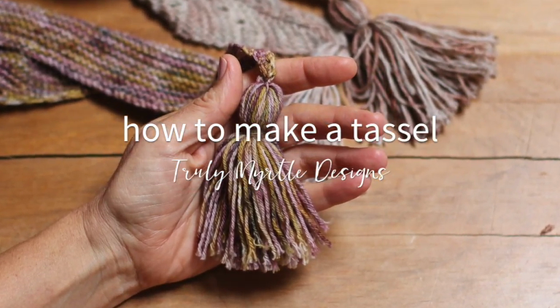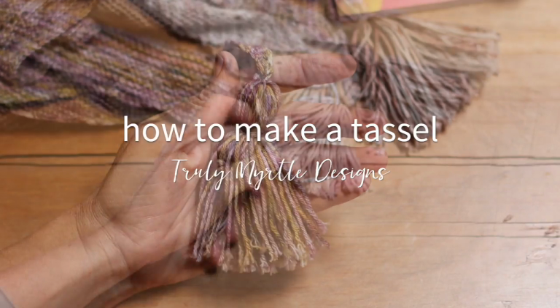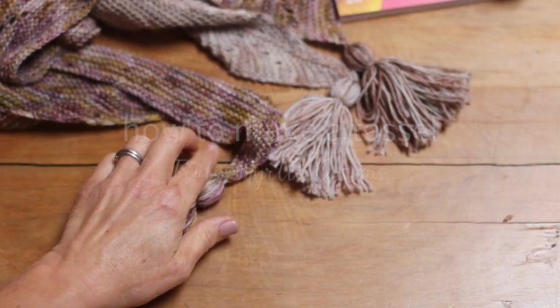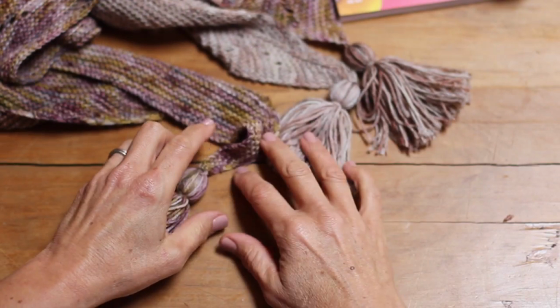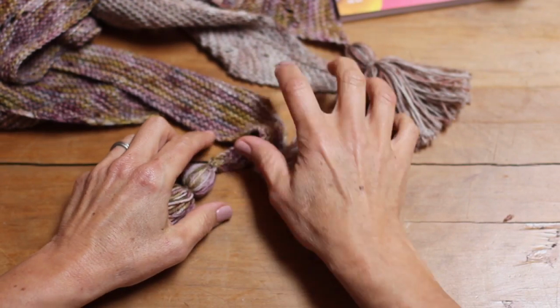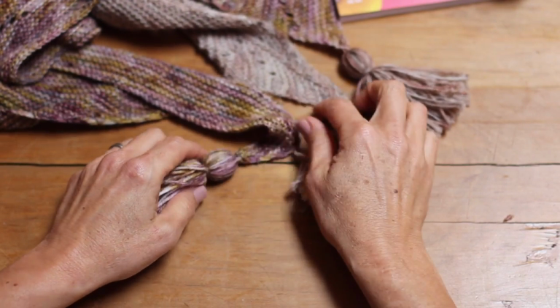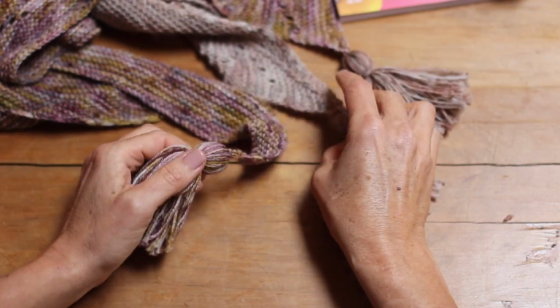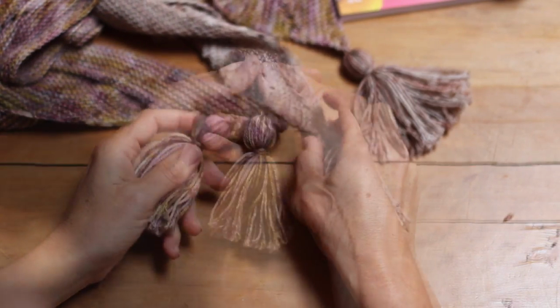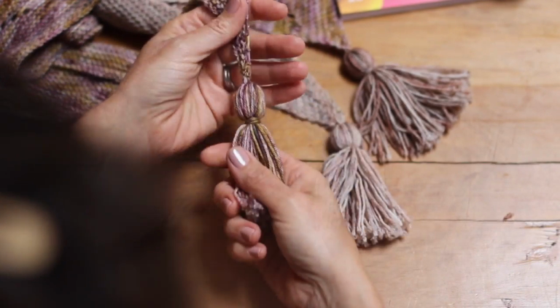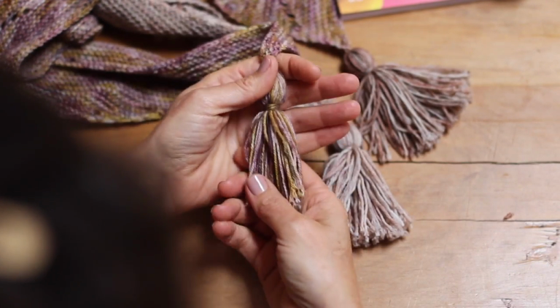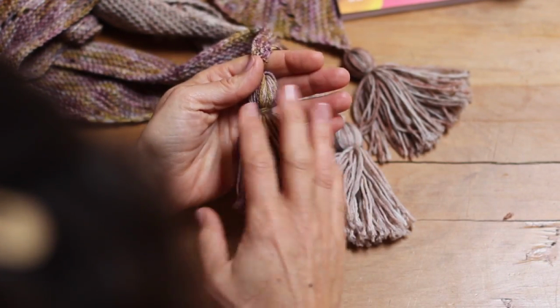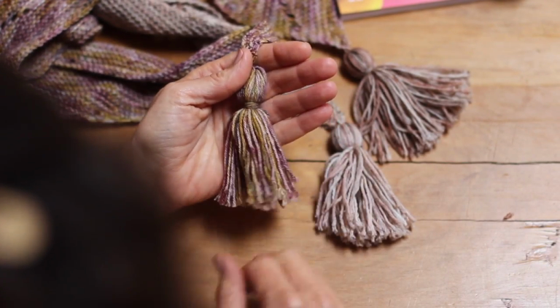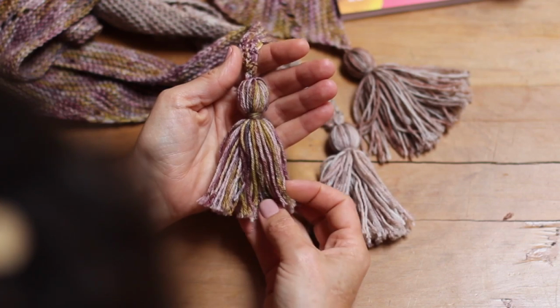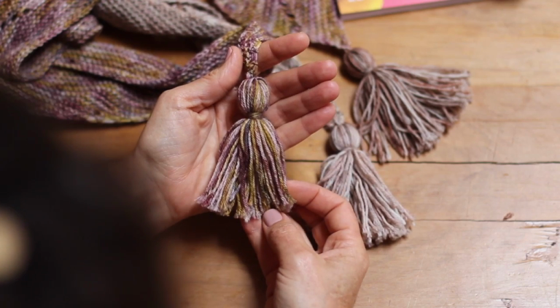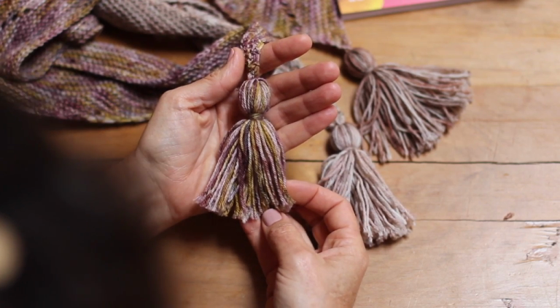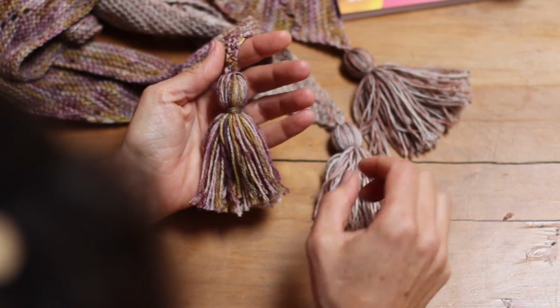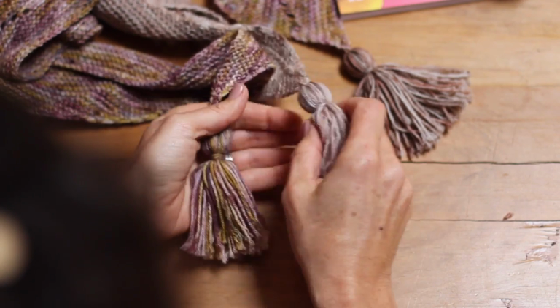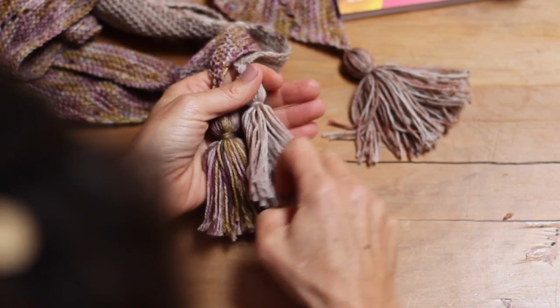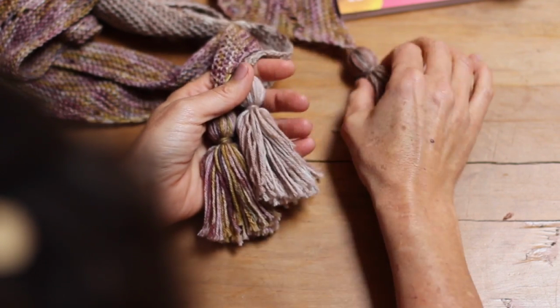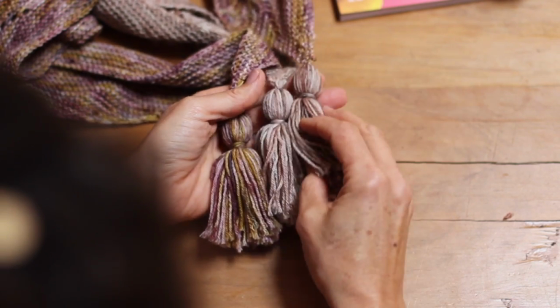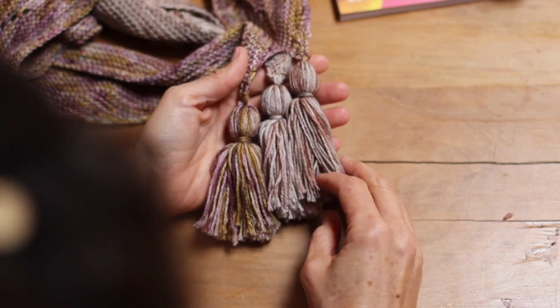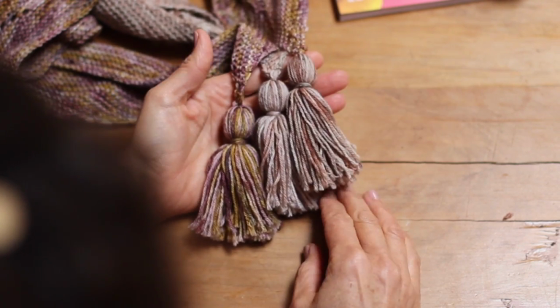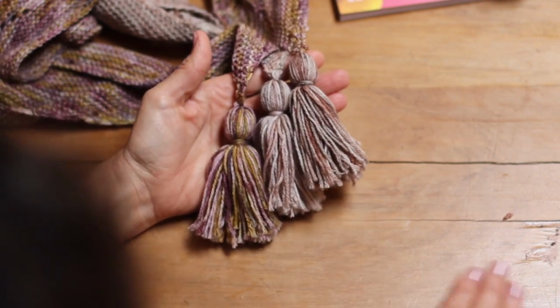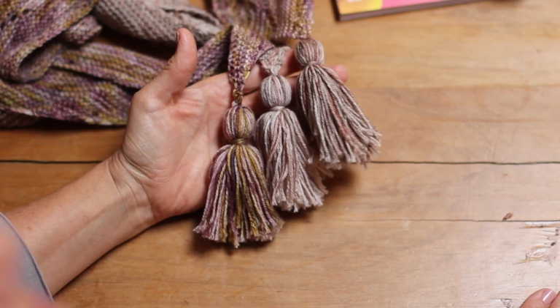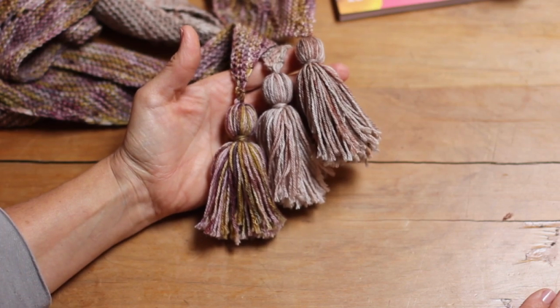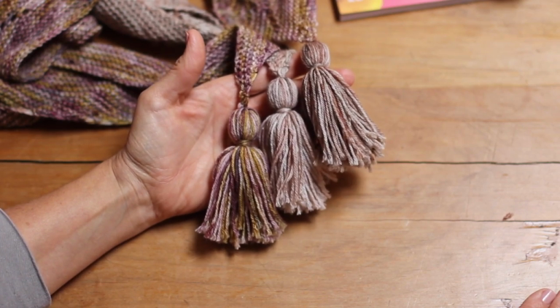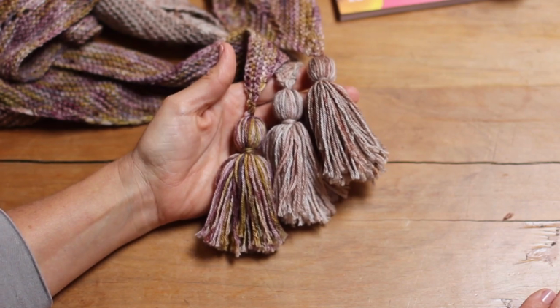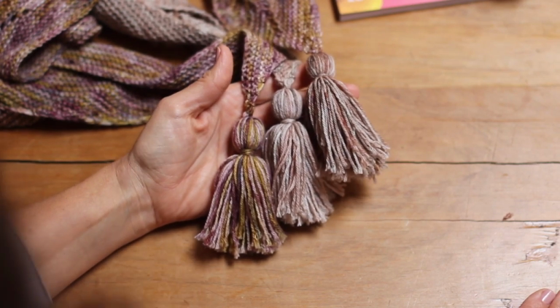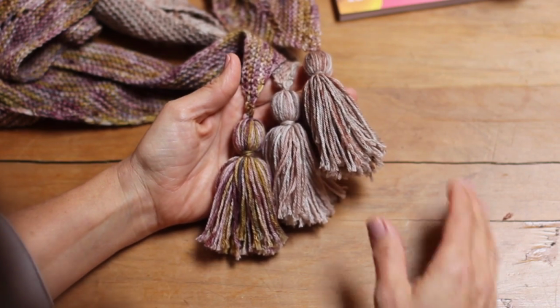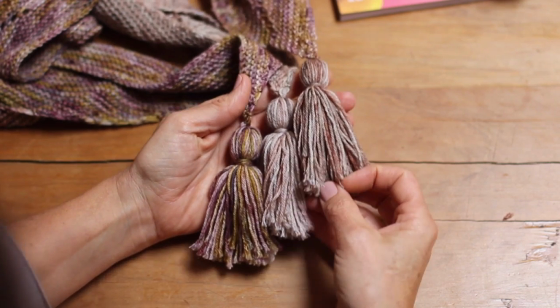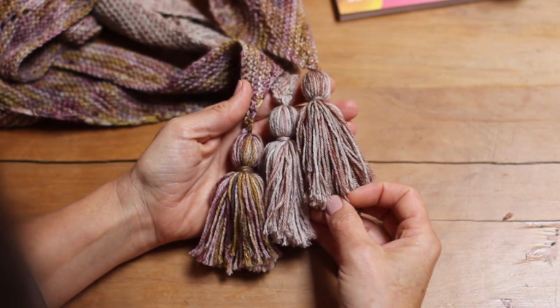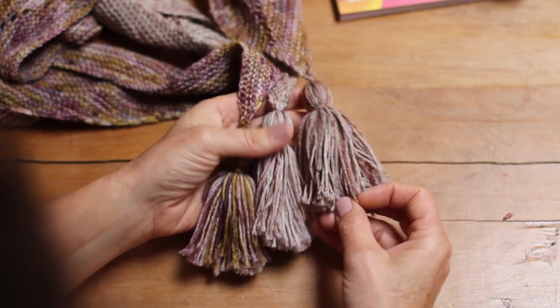Hi everybody, I'm going to show you how to make a tassel today. I've got three tassels on my juniper shawl, this beautiful revive yarn. They're such a nice thing to put at the bottom of a shawl. These are nice and plump. I do like a decent tassel on my shawl. Shall we see how it's made?